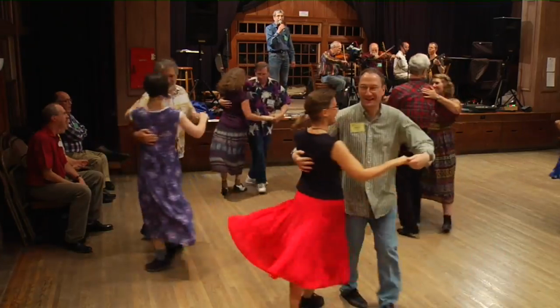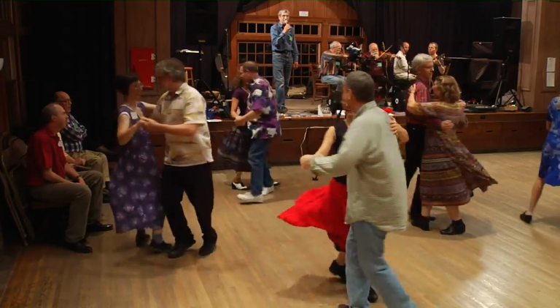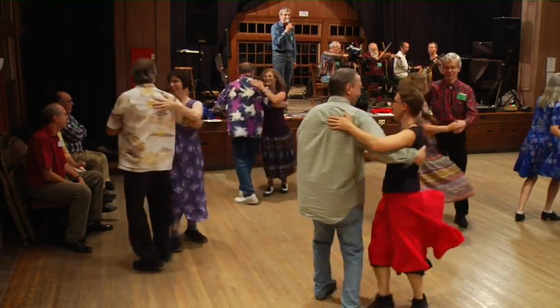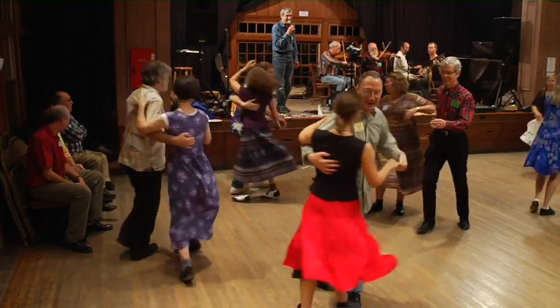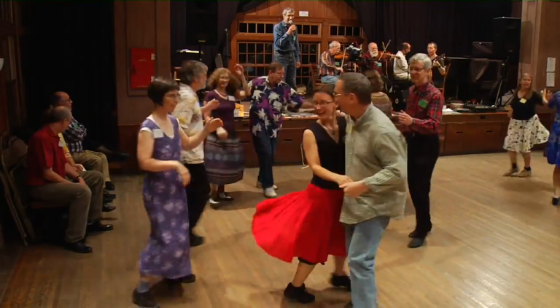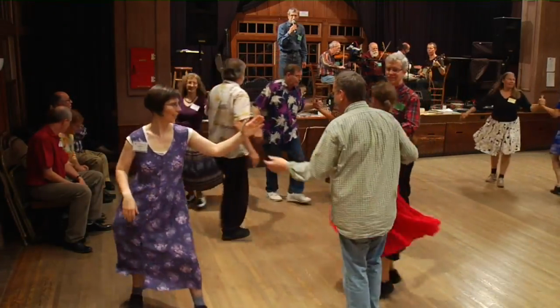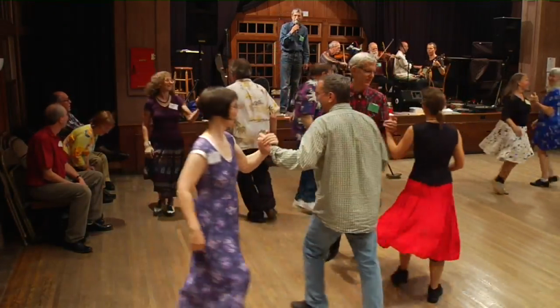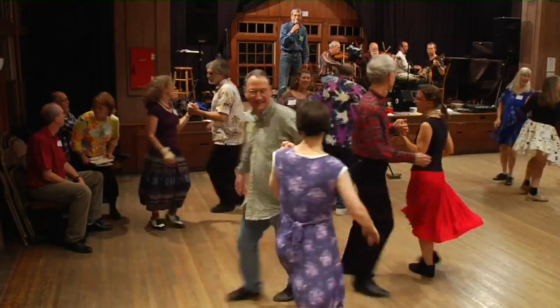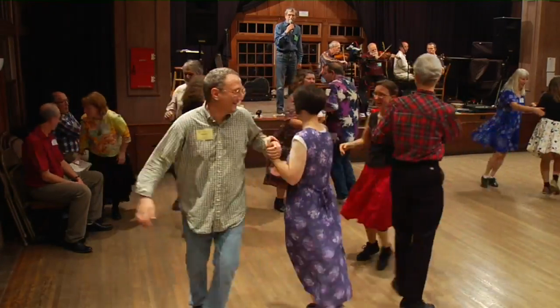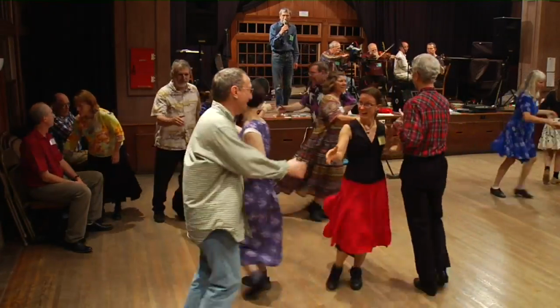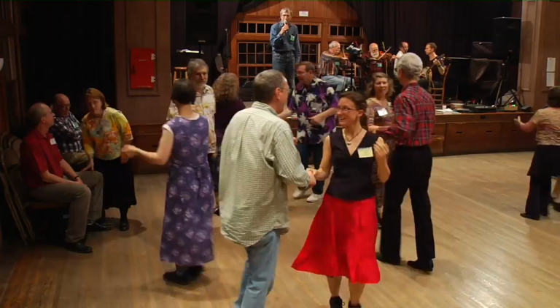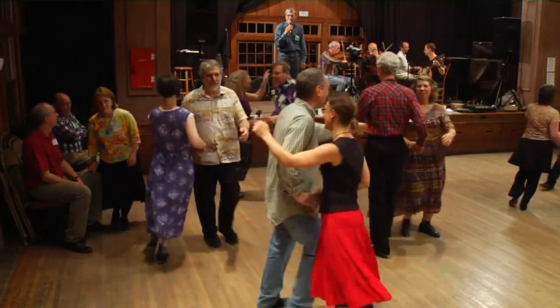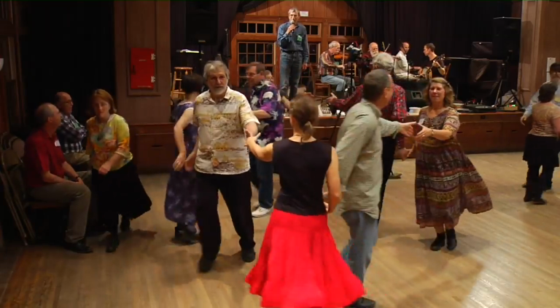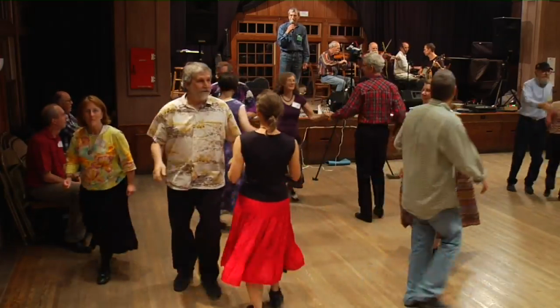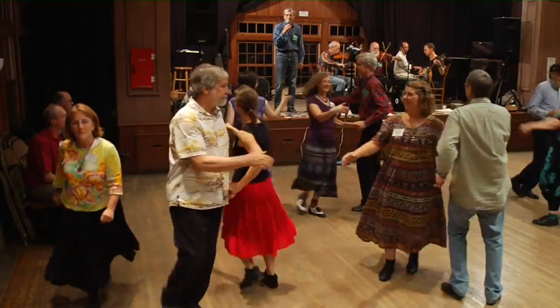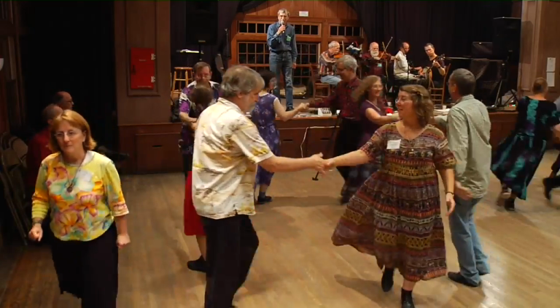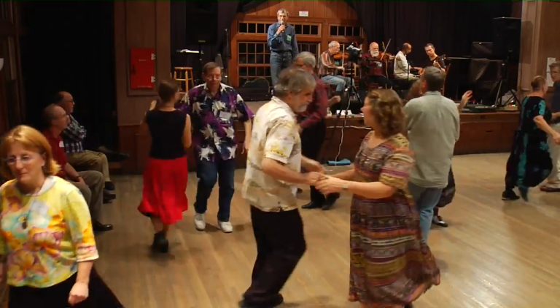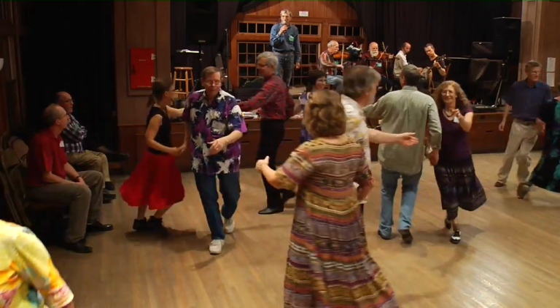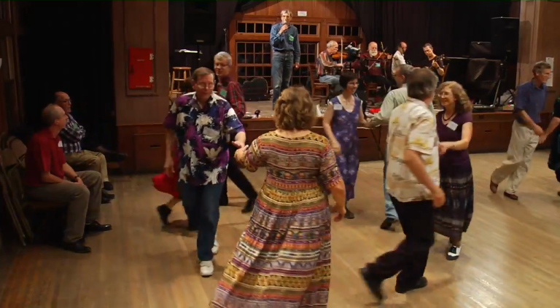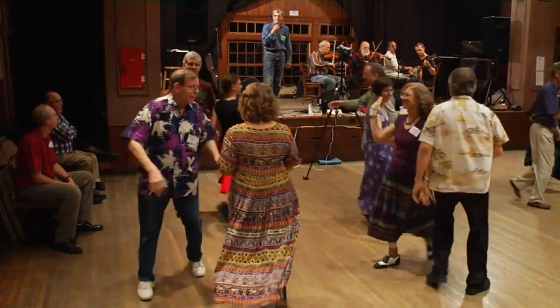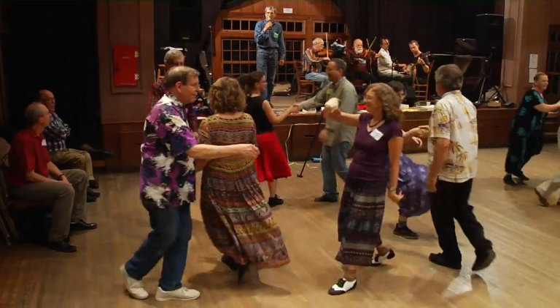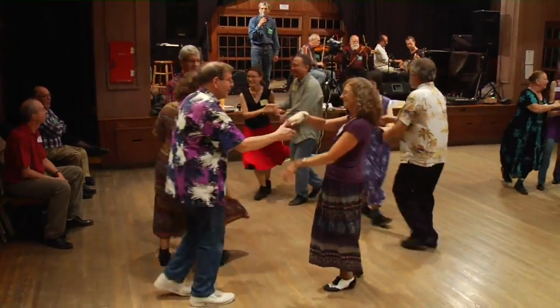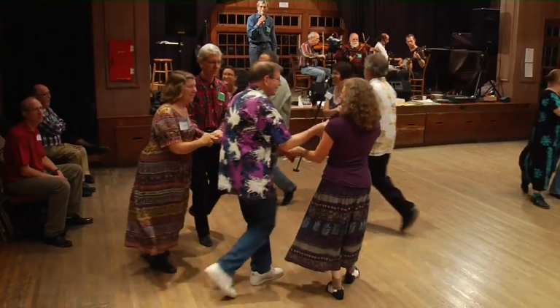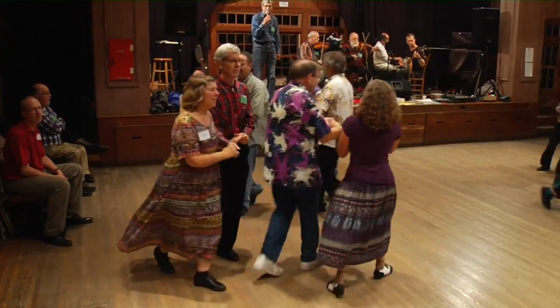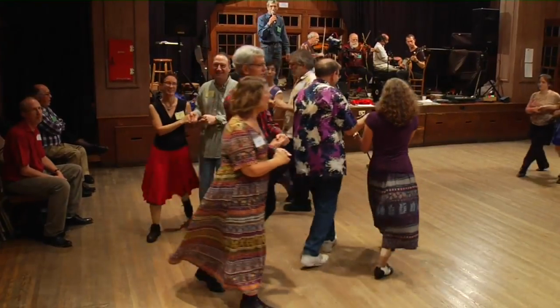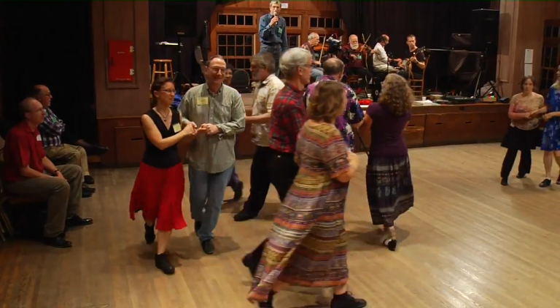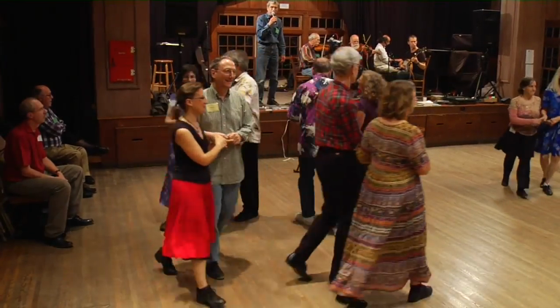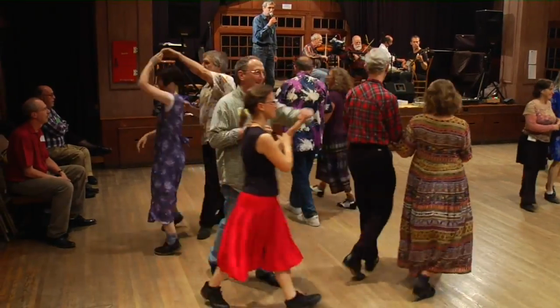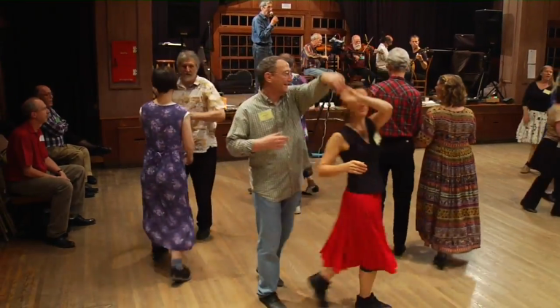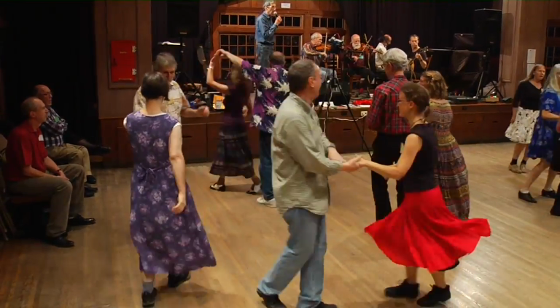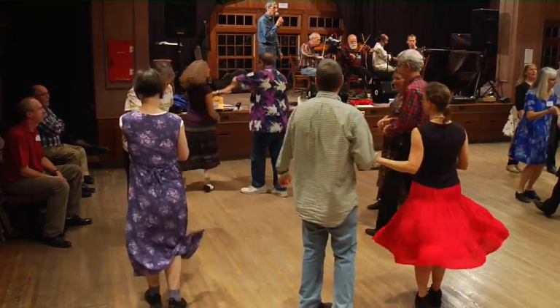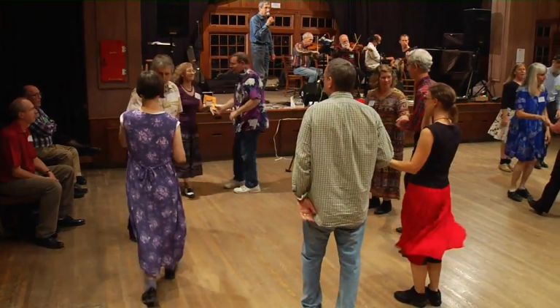All the way around. Lift your corner, lady. Grand right and left around that ring. You'll ride all the way around and have a little fun. Promenade with your partner. Promenade walking round. Now all the way around — in number two, bow to your partner, swing.